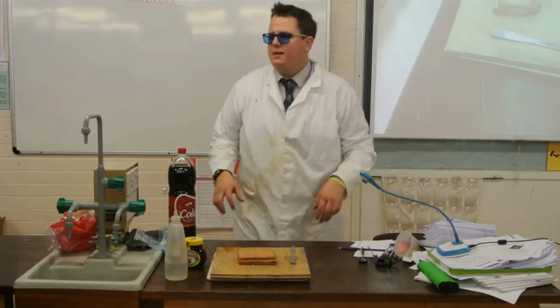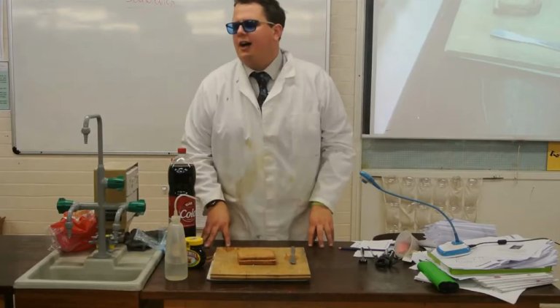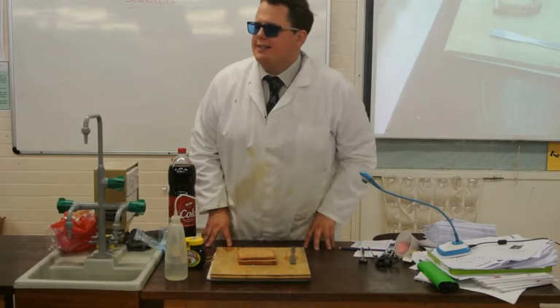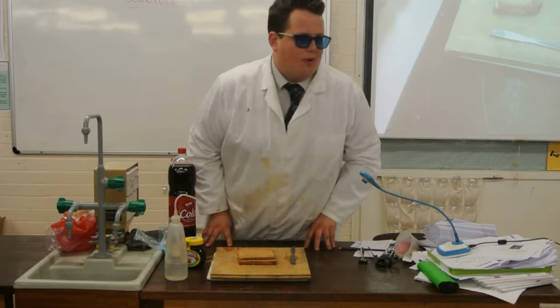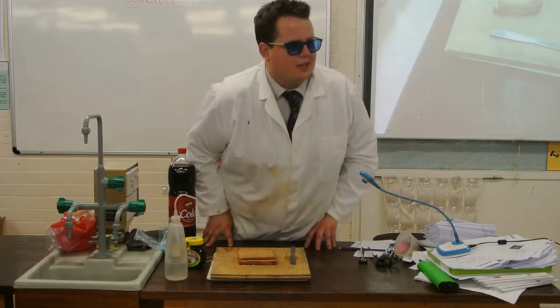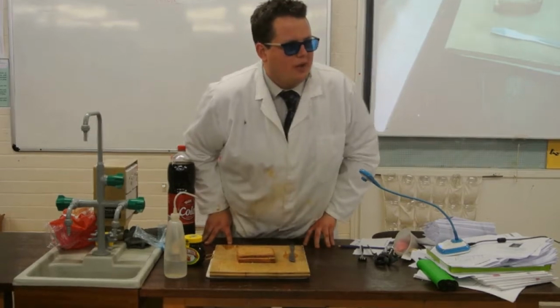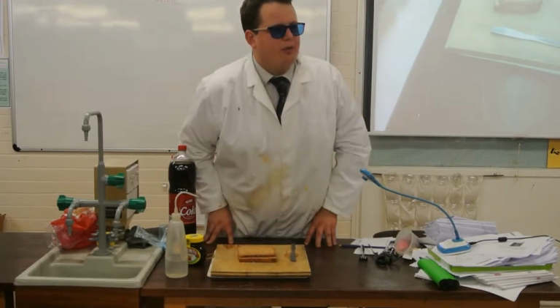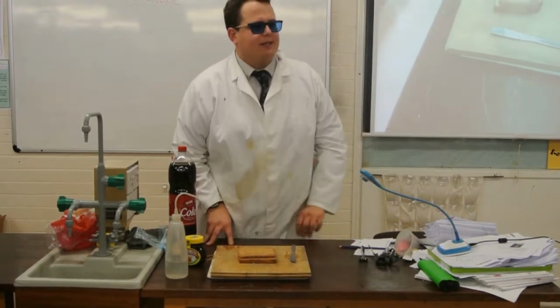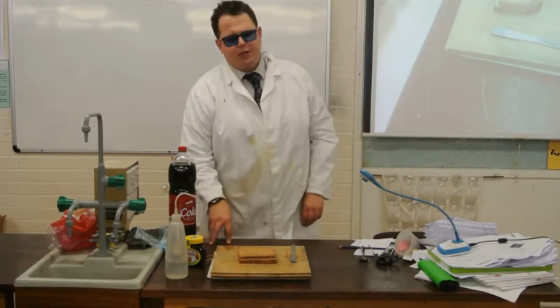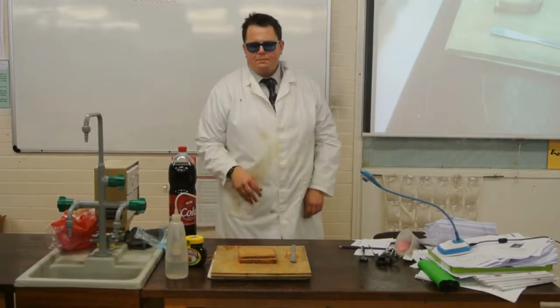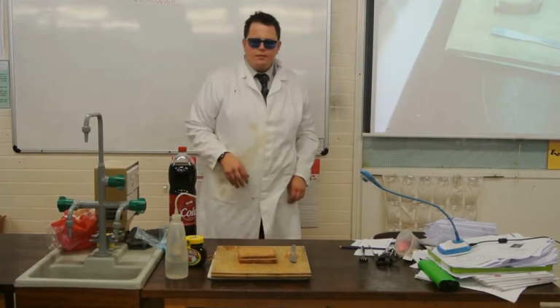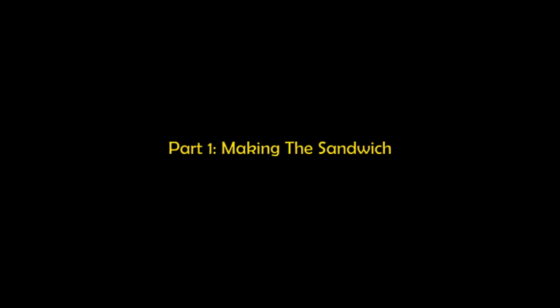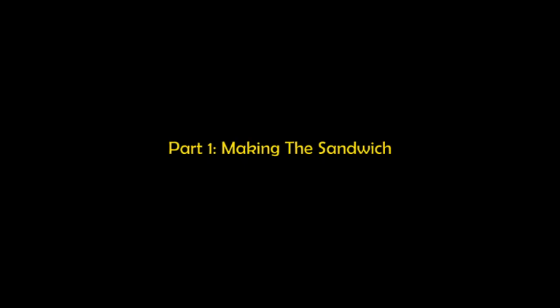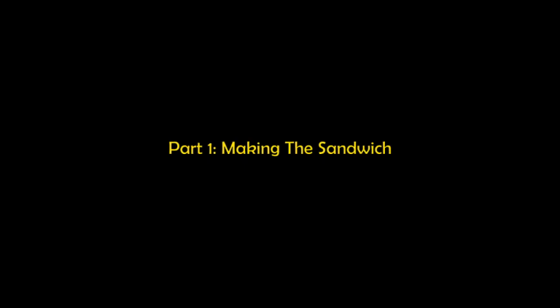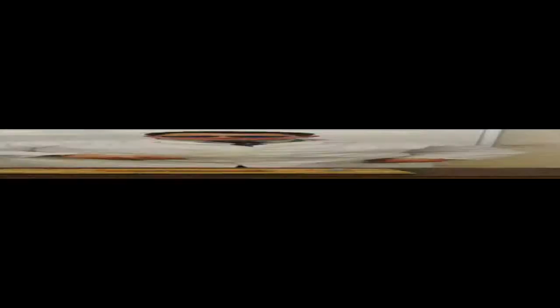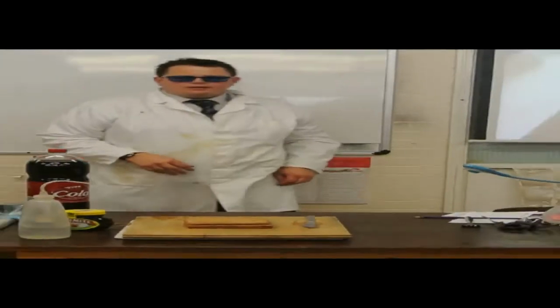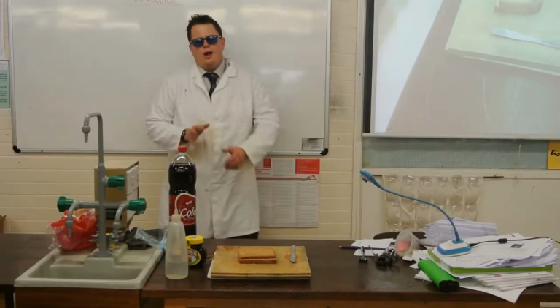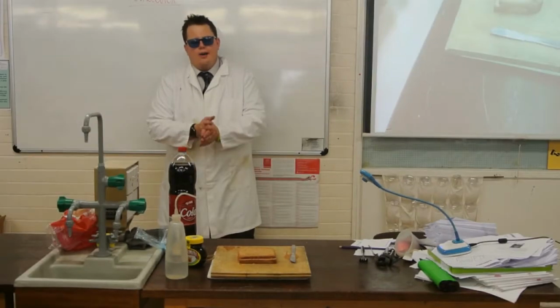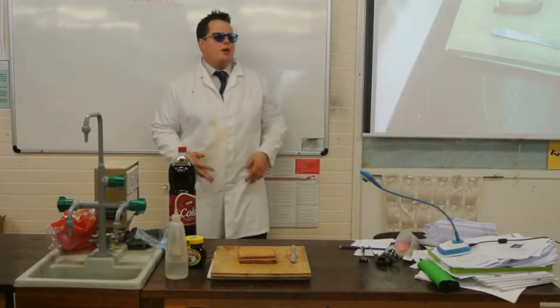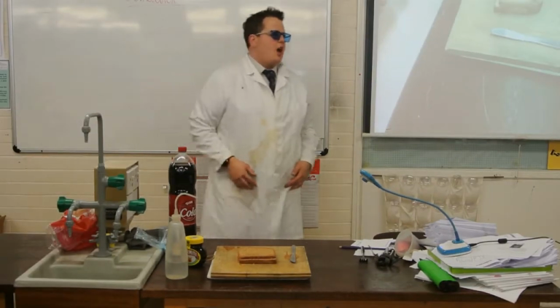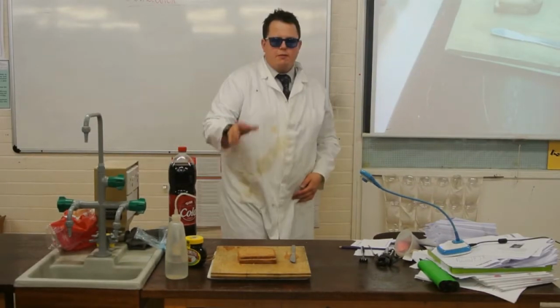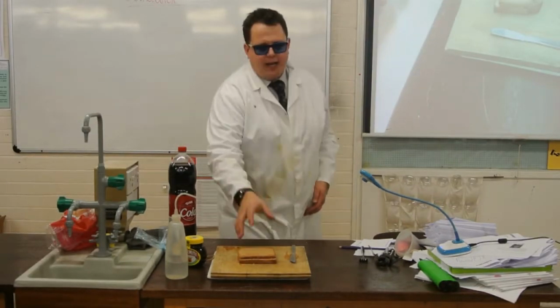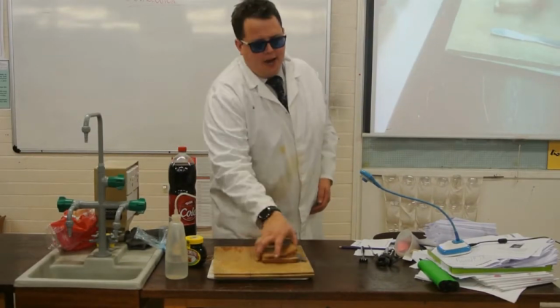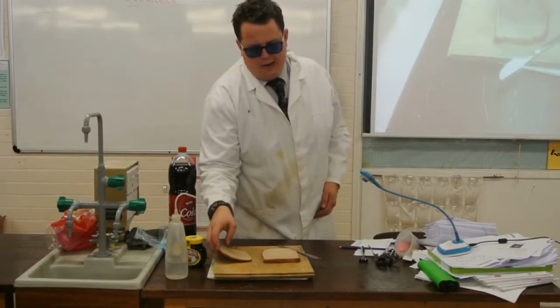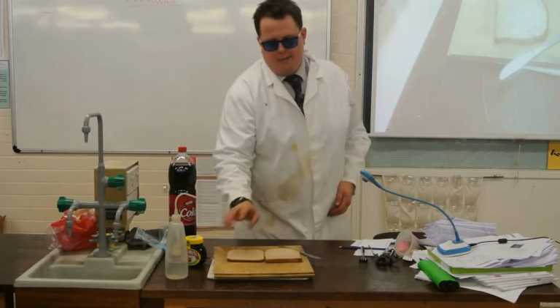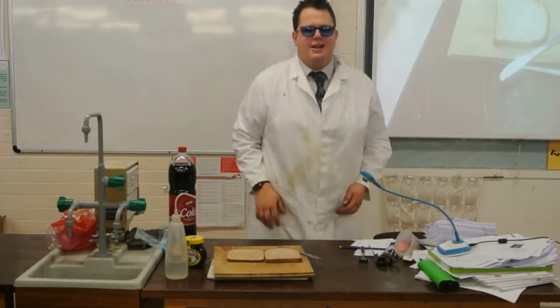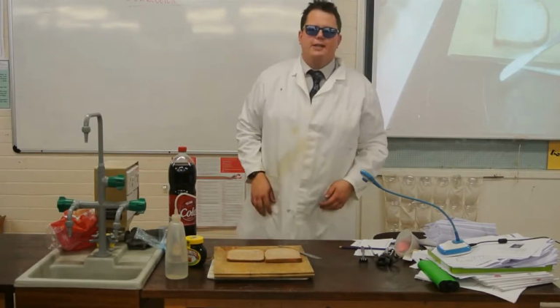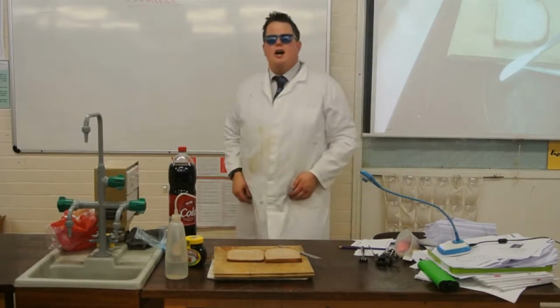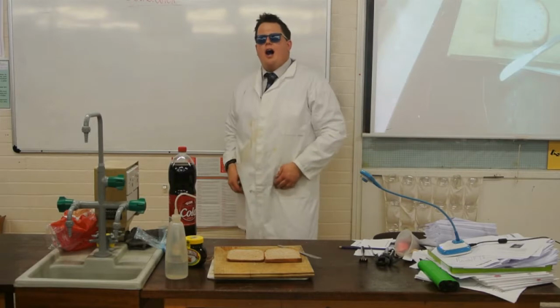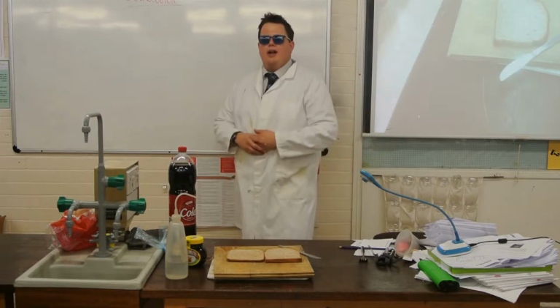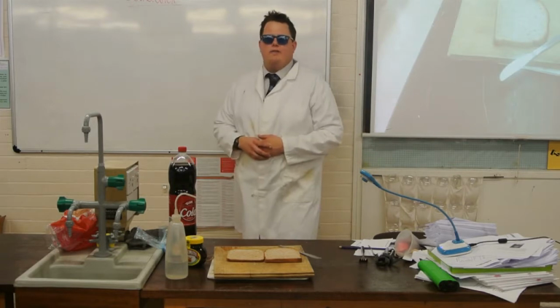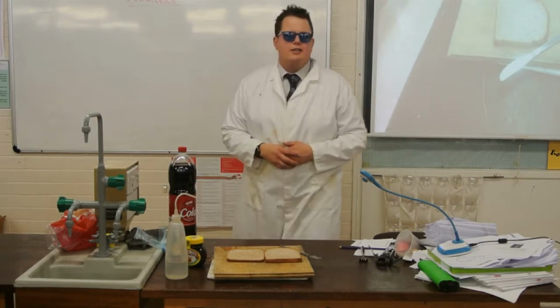So guys, today we're going to tell the story of the Marmite Sandwich. We are going to start from the very beginning of a Marmite Sandwich. I would like a volunteer.